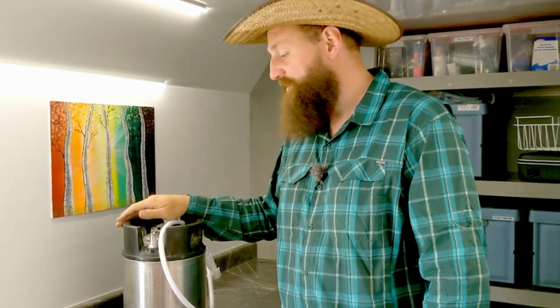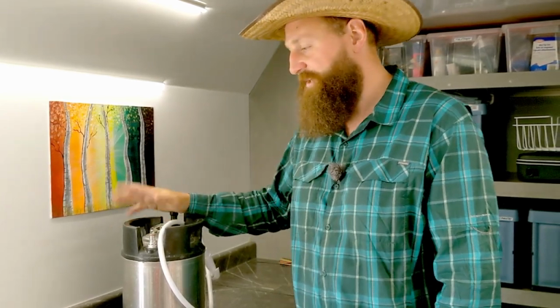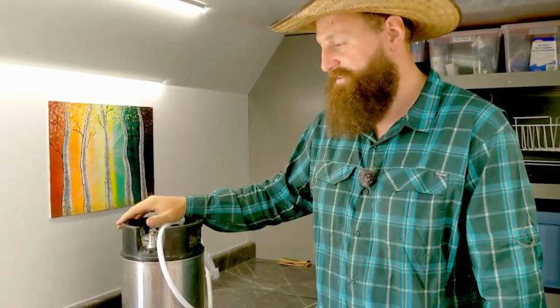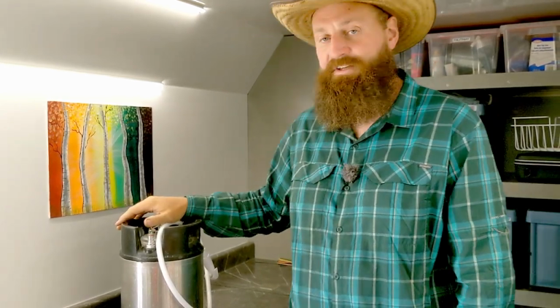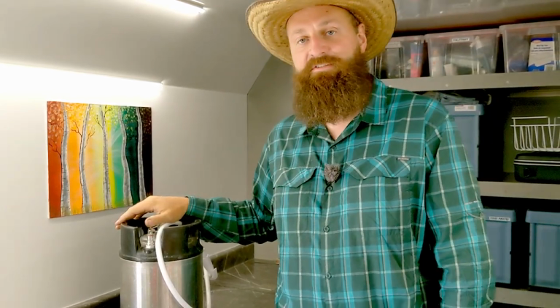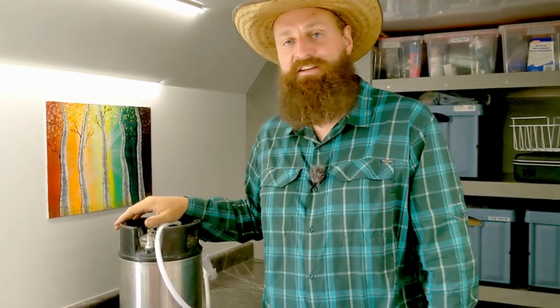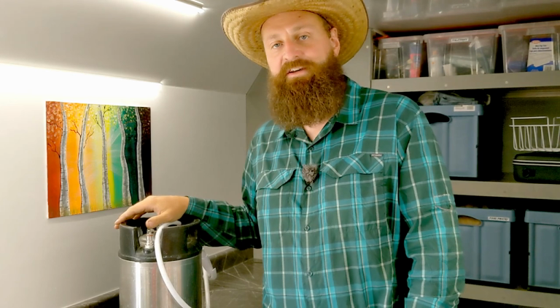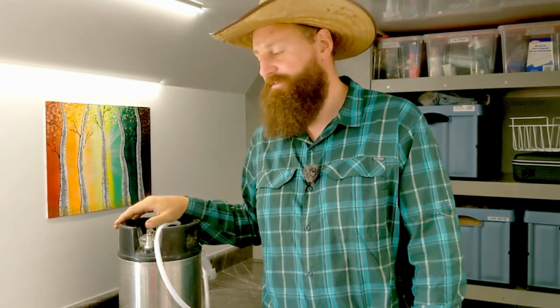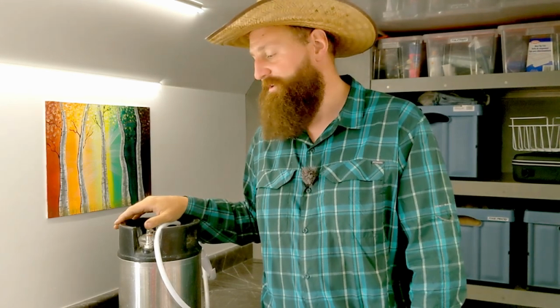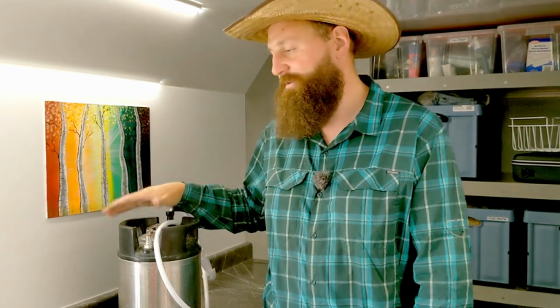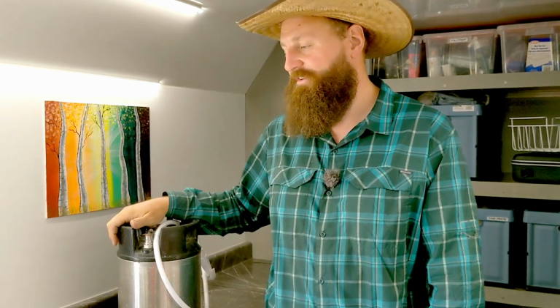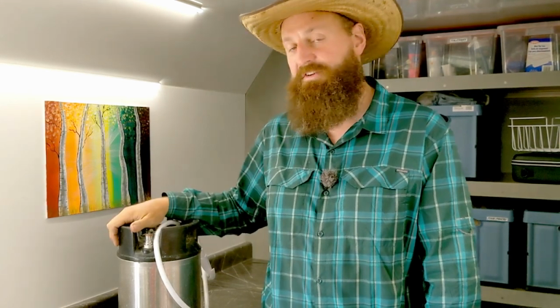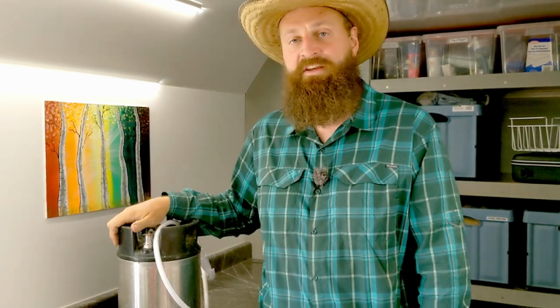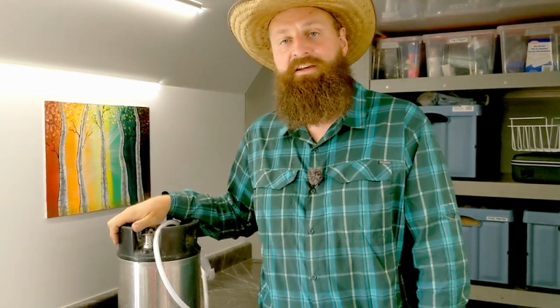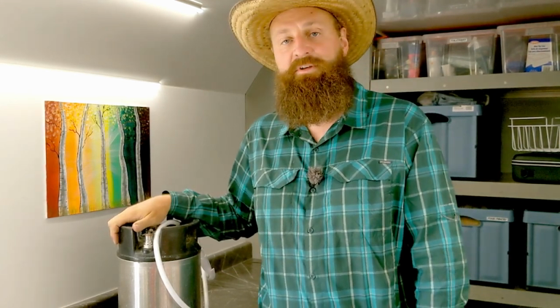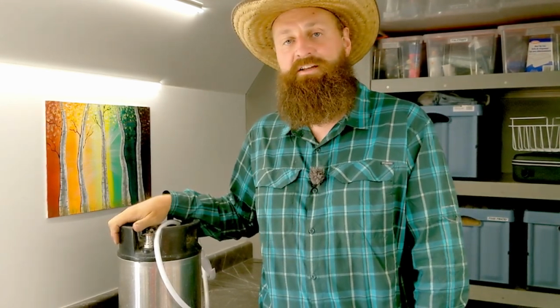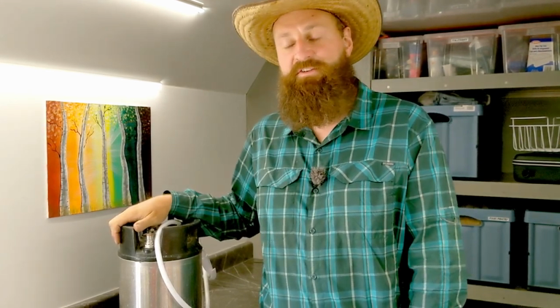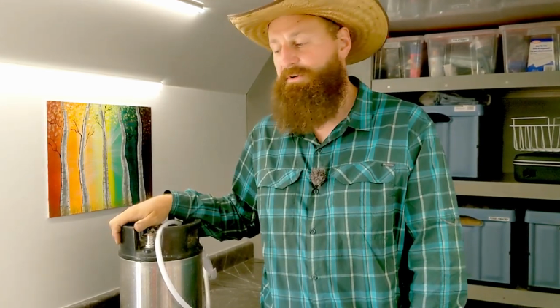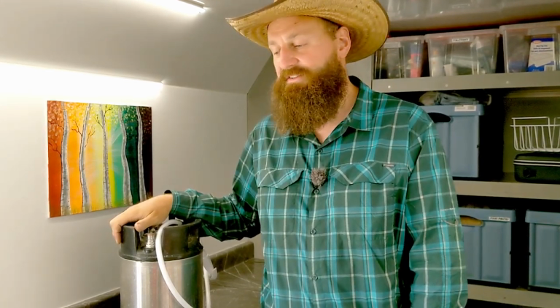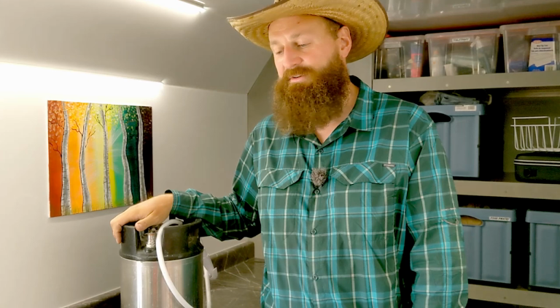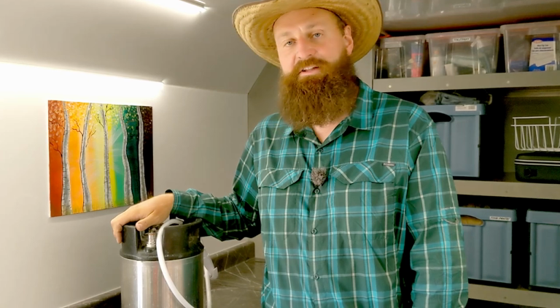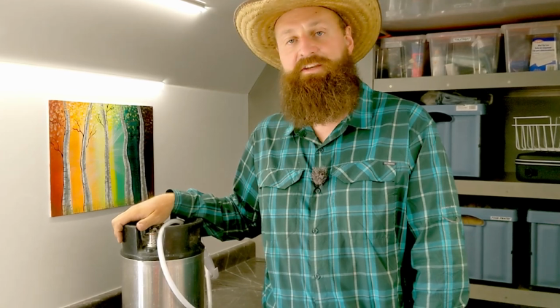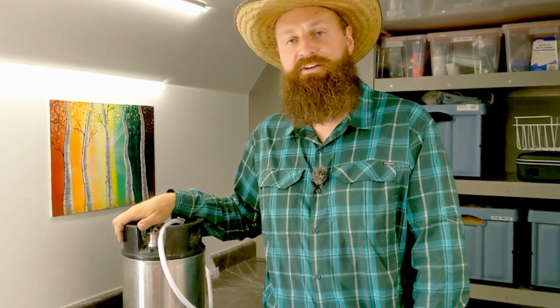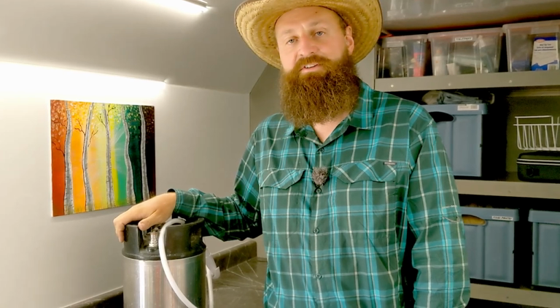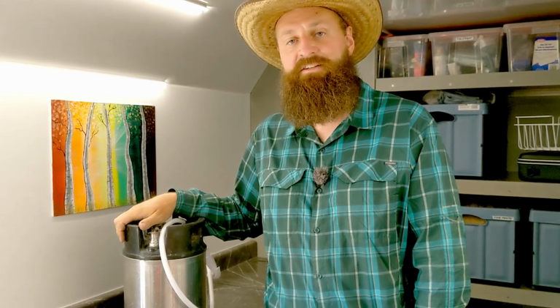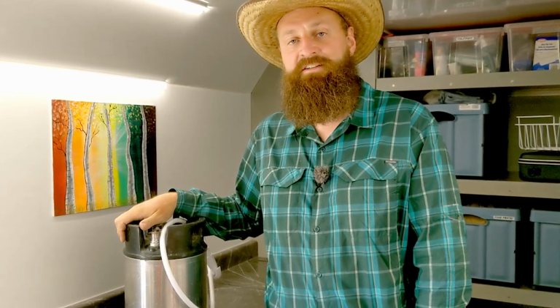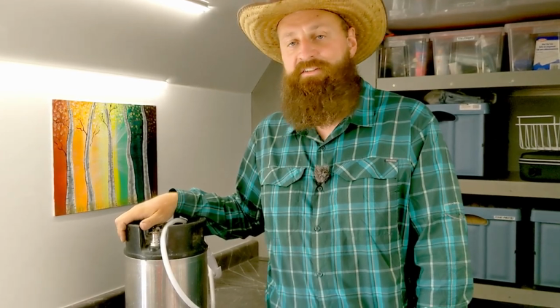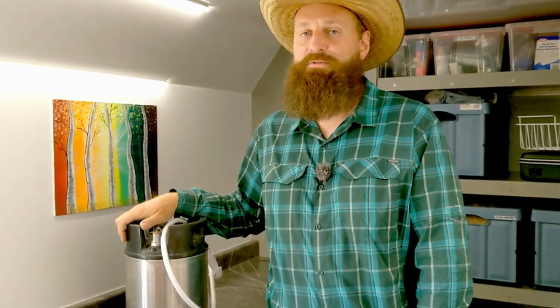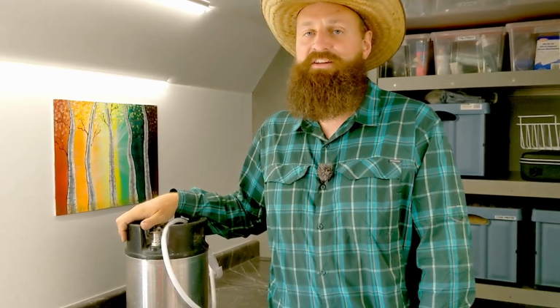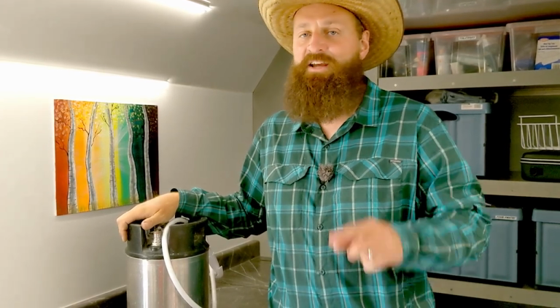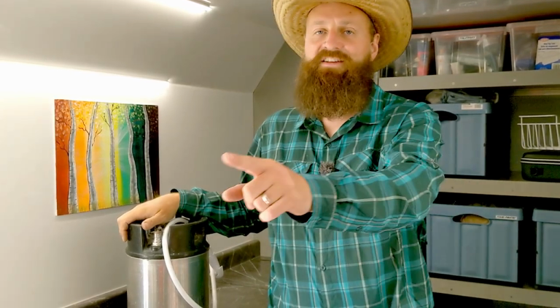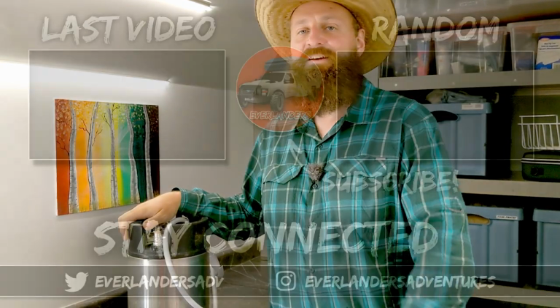I hope that rundown gives you a good idea of how our water system works. We get a lot of questions about it, so now I'll have a video to point everyone to. Thanks so much for watching — we'll see you next time.